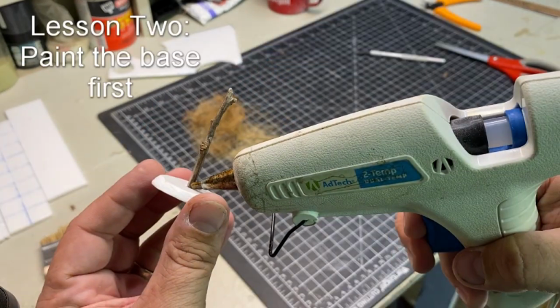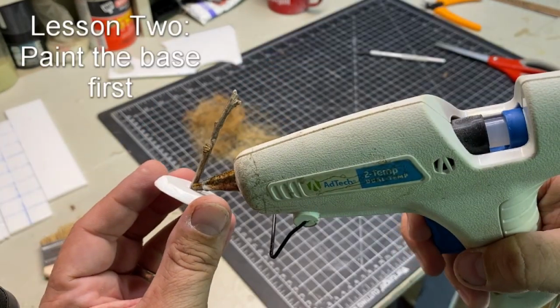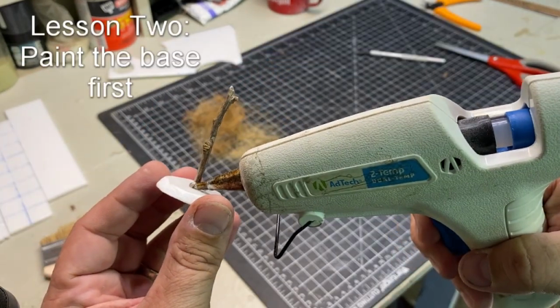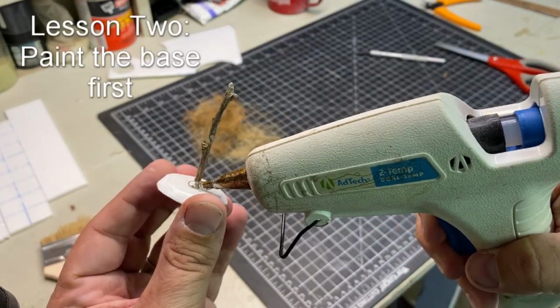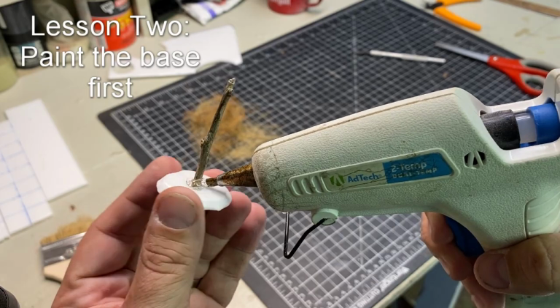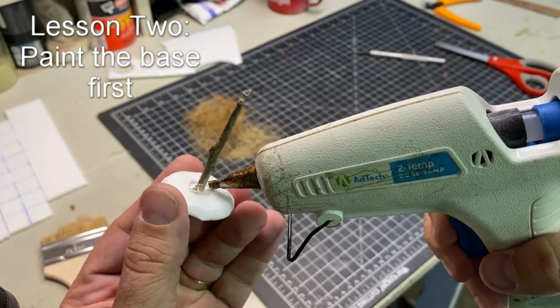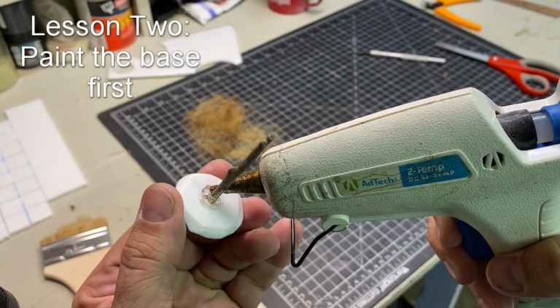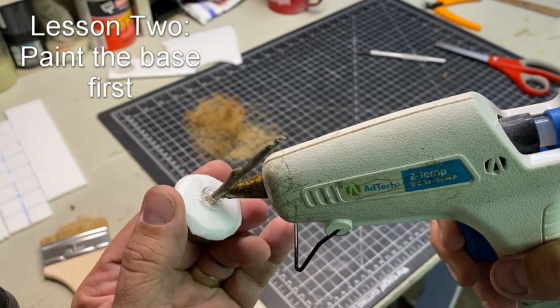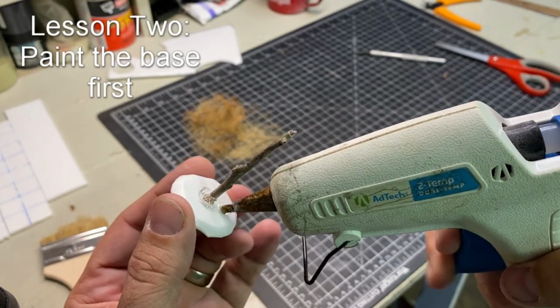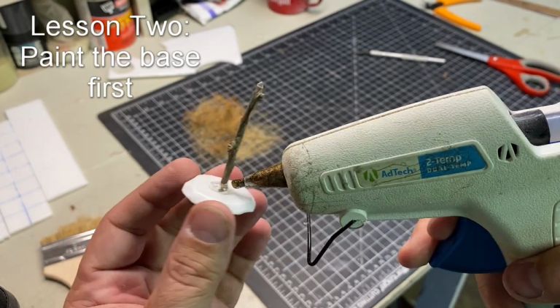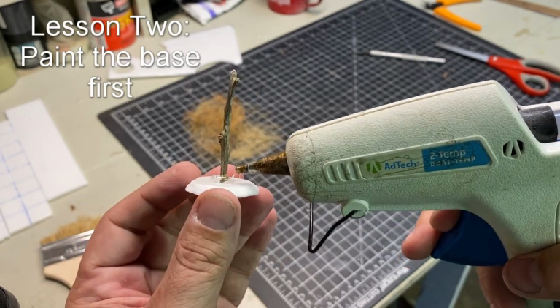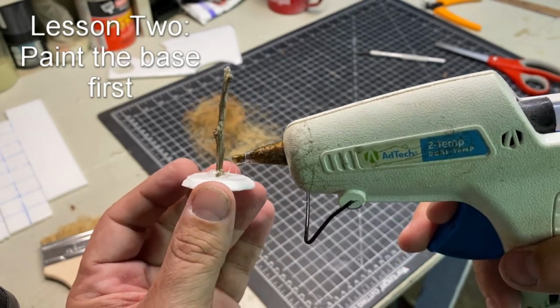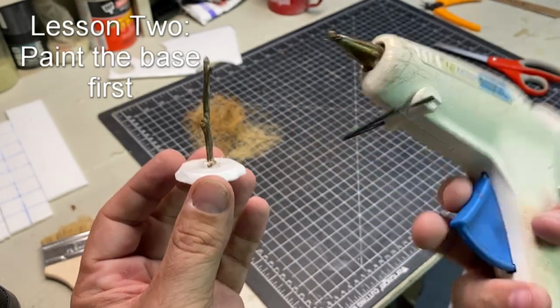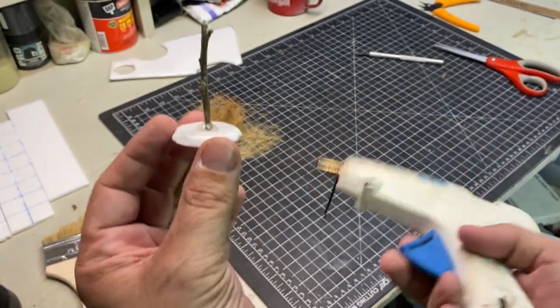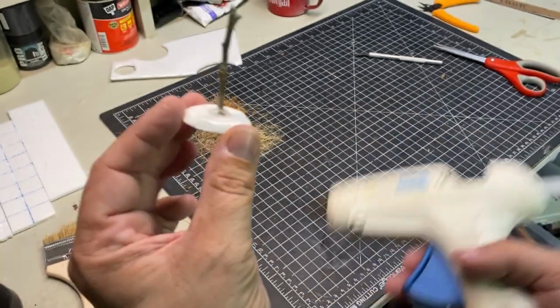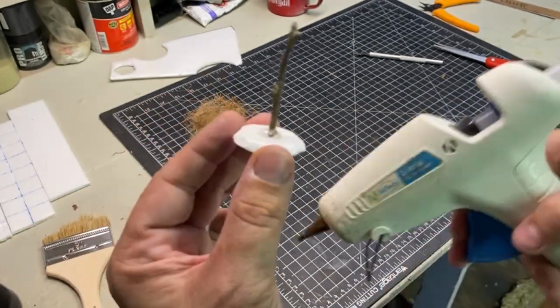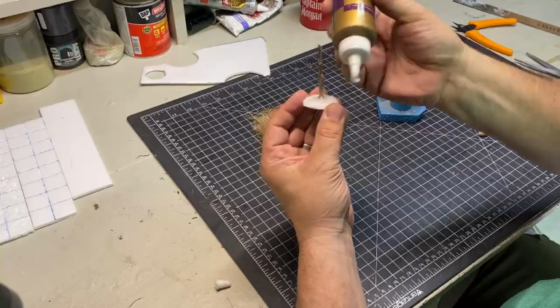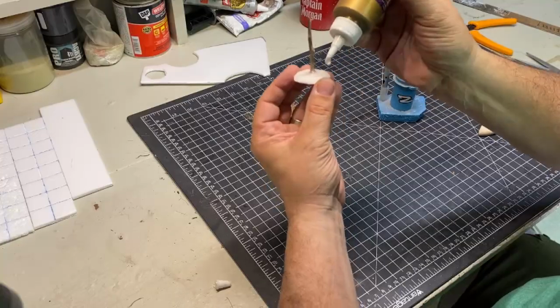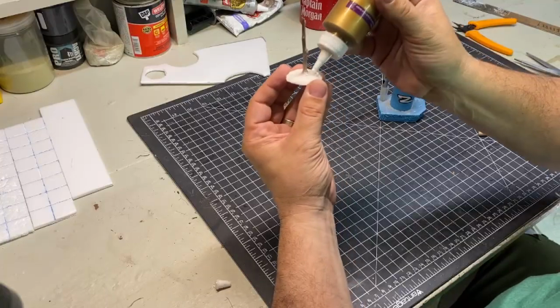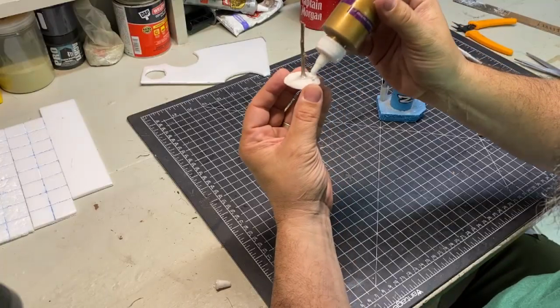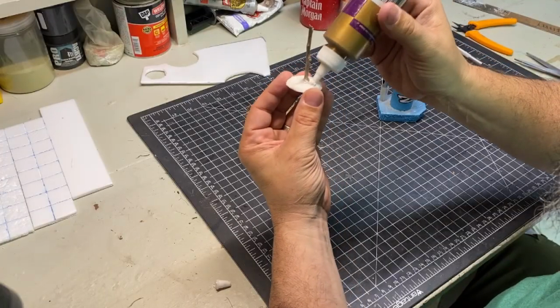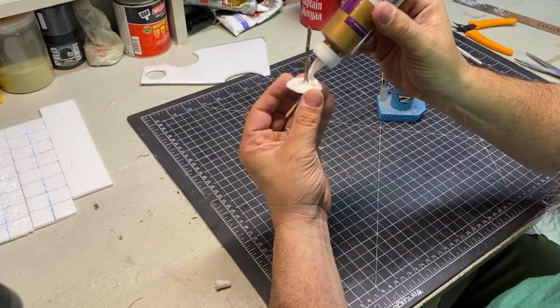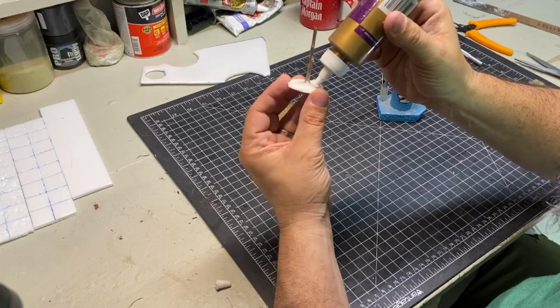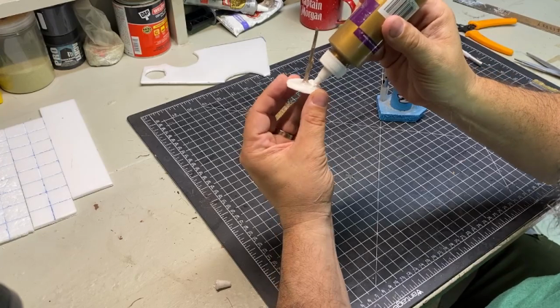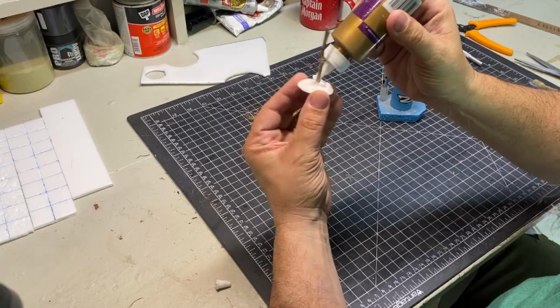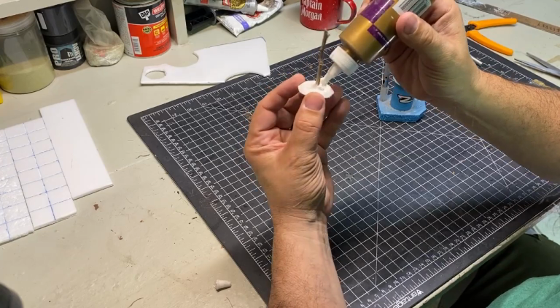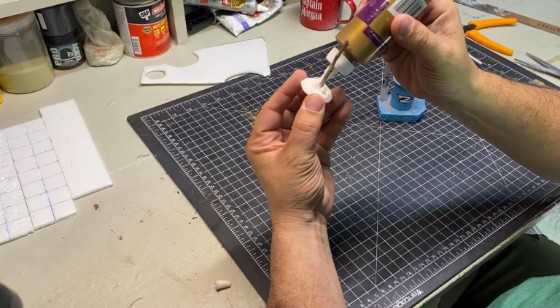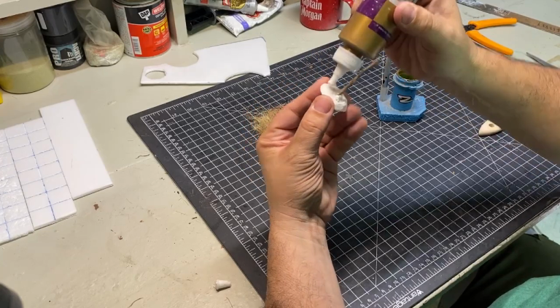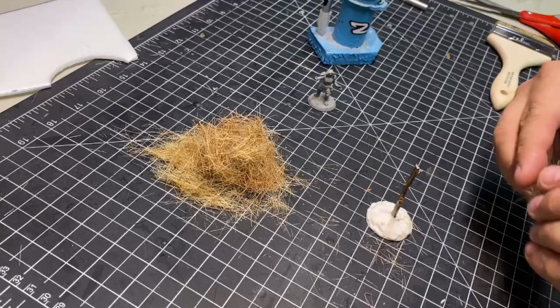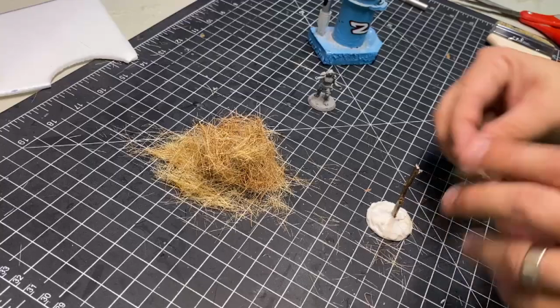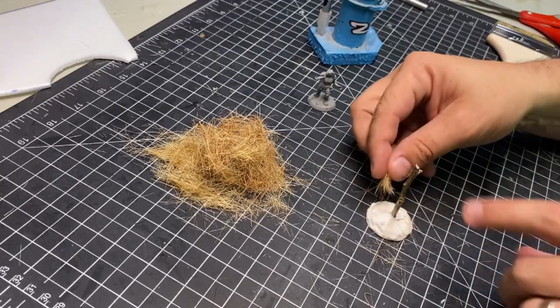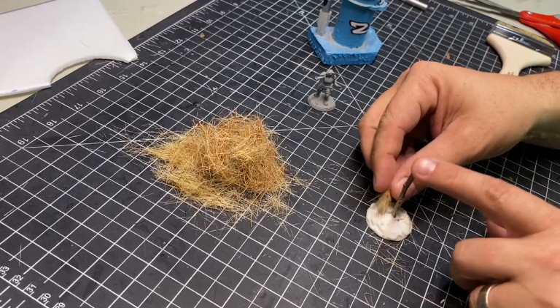Lesson number two: I should have painted the base at this point. Then came the fun part — I coated the base and covered it in hay.